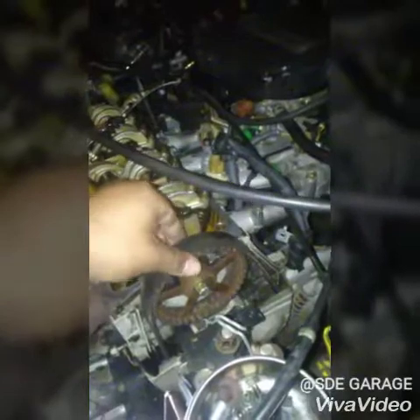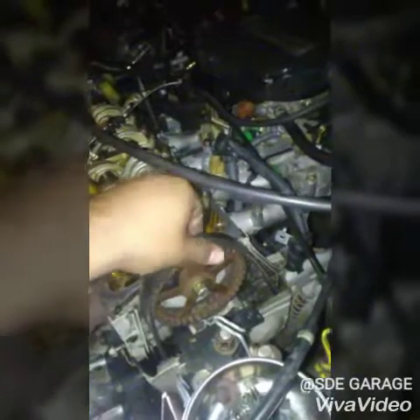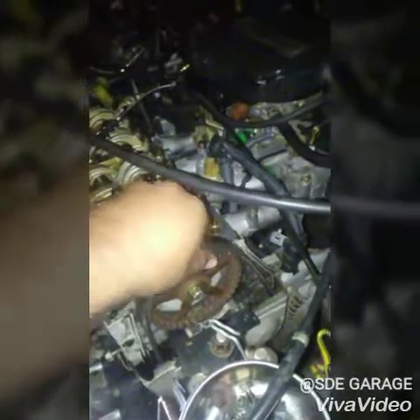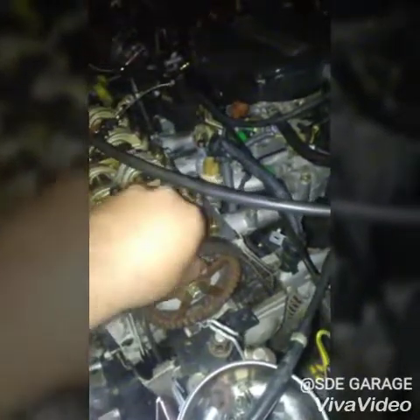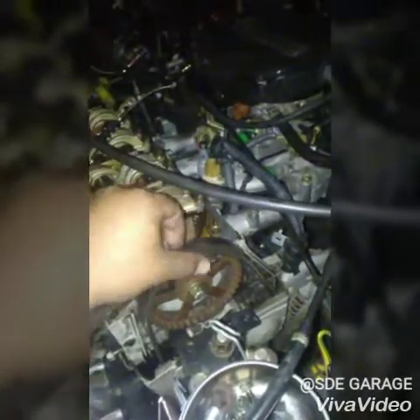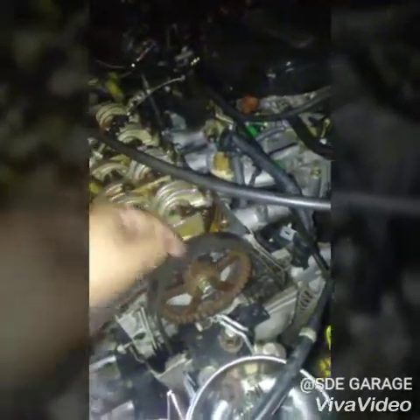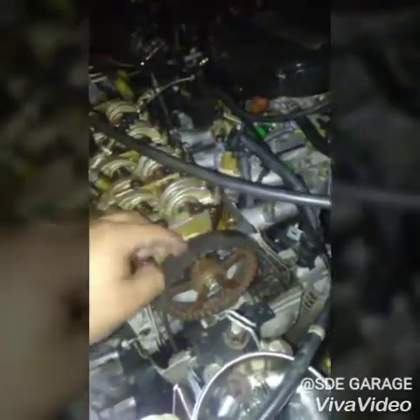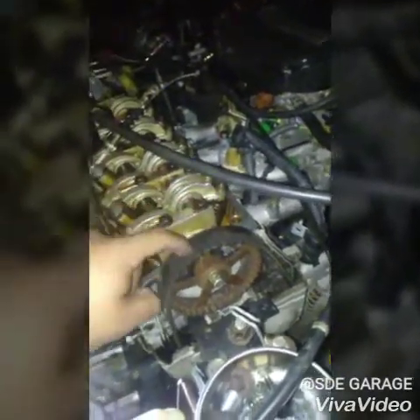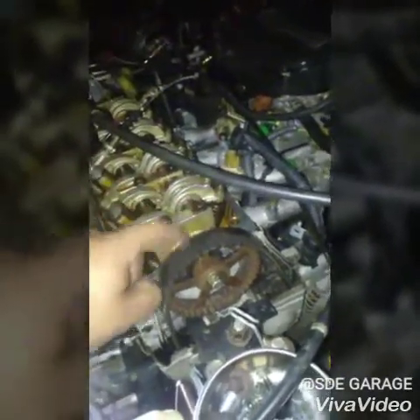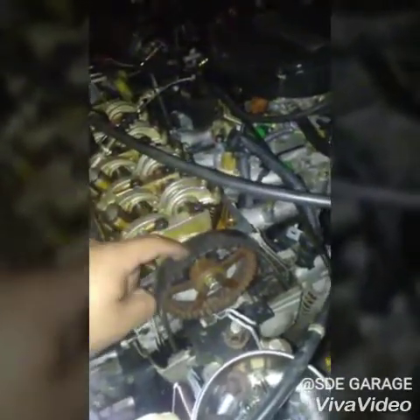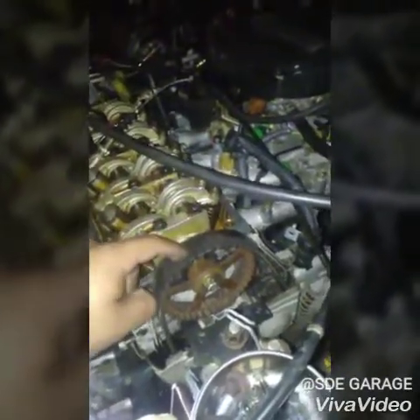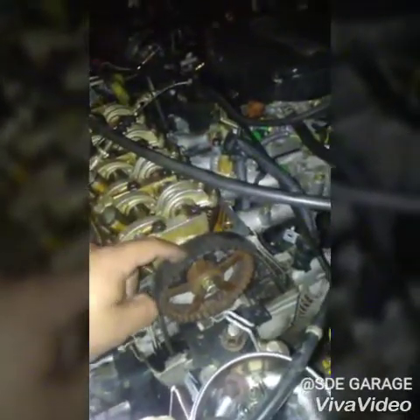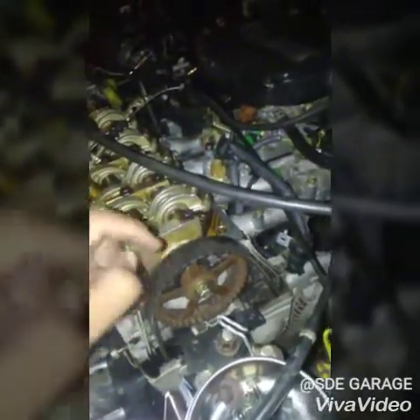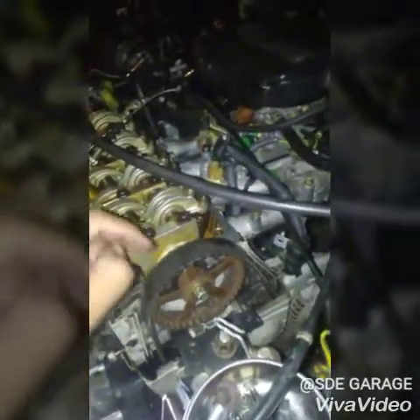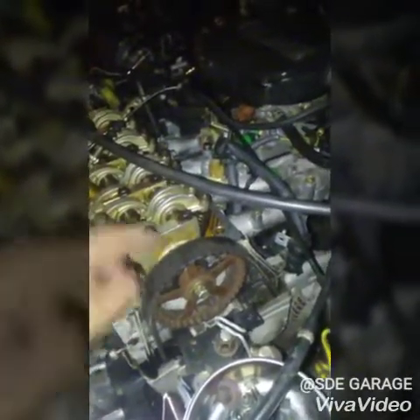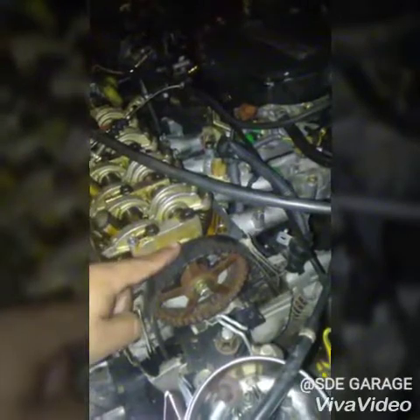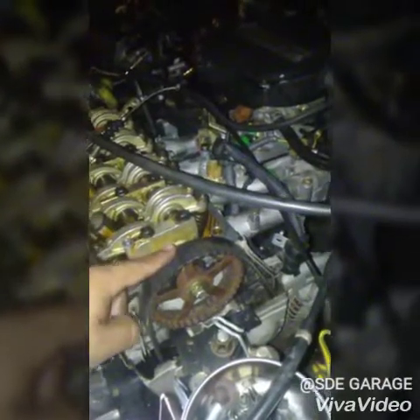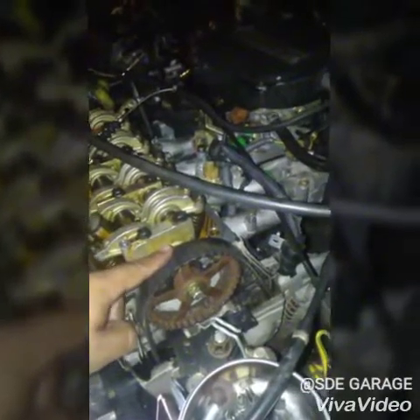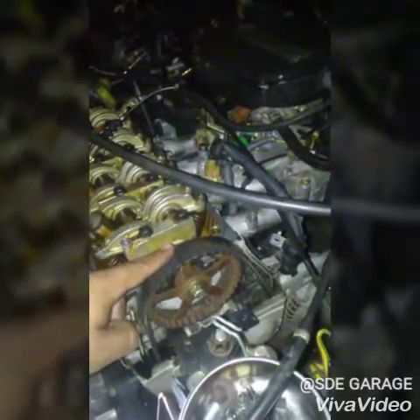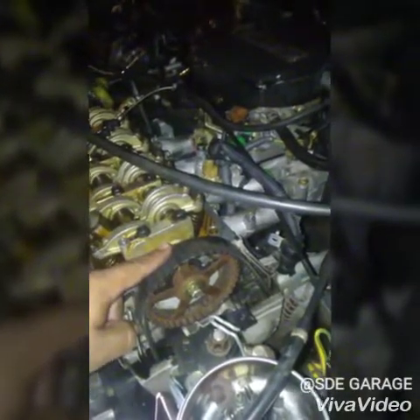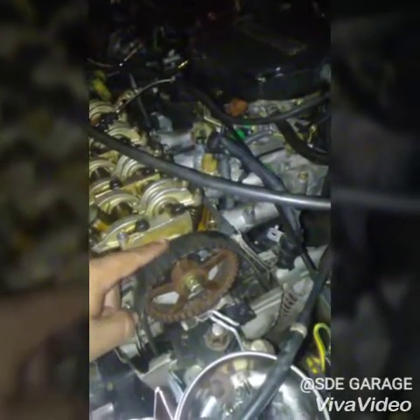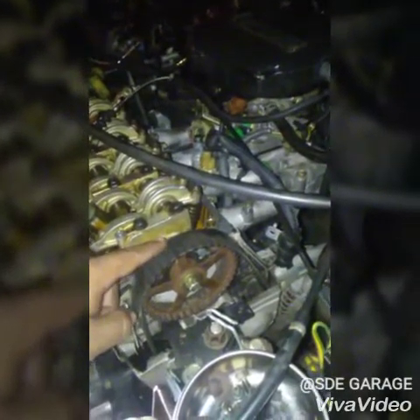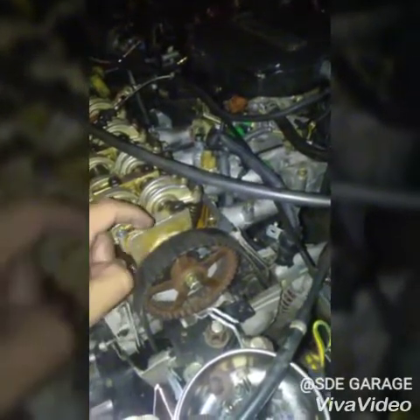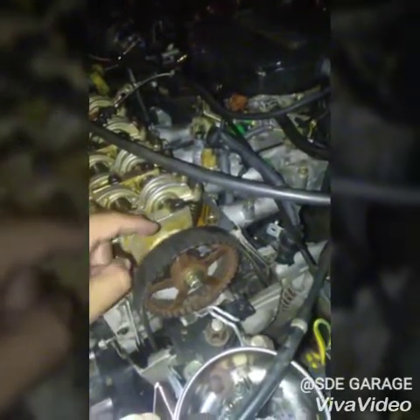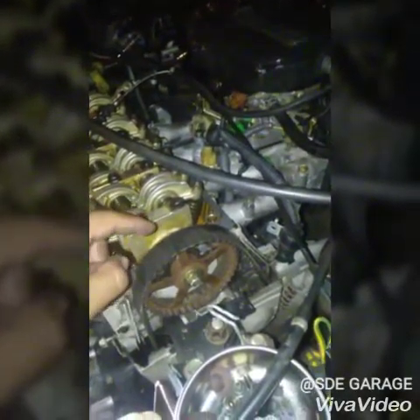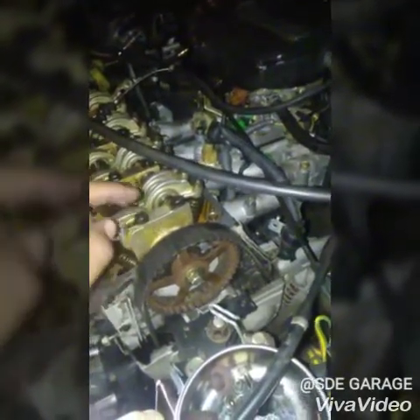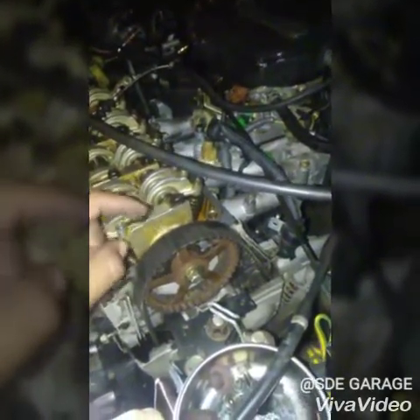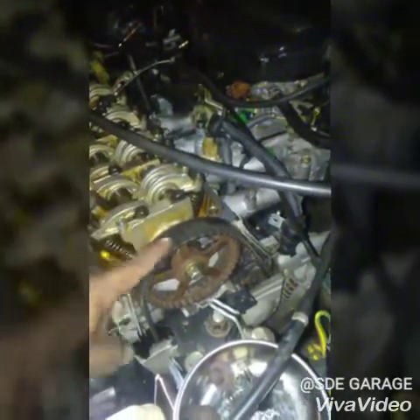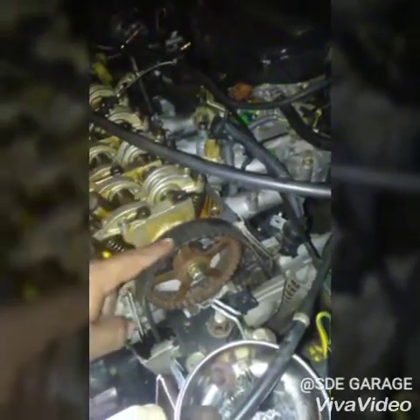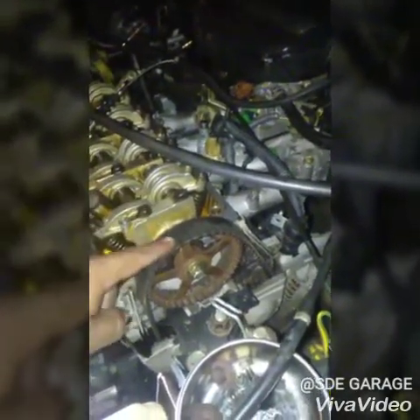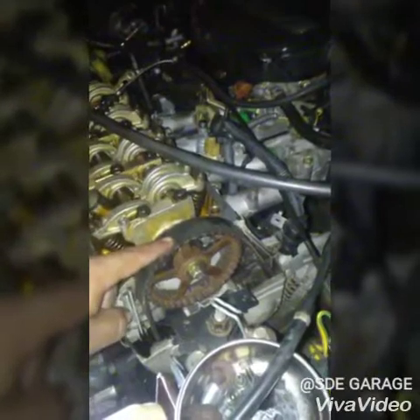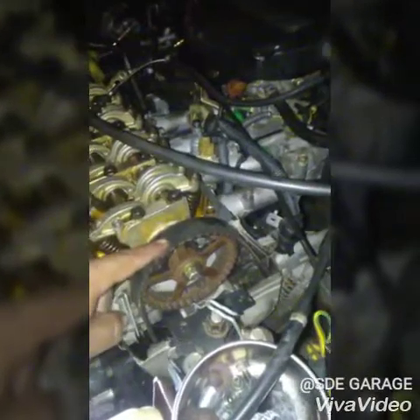I got the VX belt from the 92-95 Civic. The current belt is 106 tooth, and the VX belt is 103 tooth, so that's what I'm working with right now.